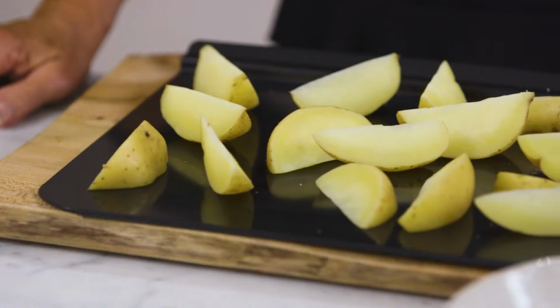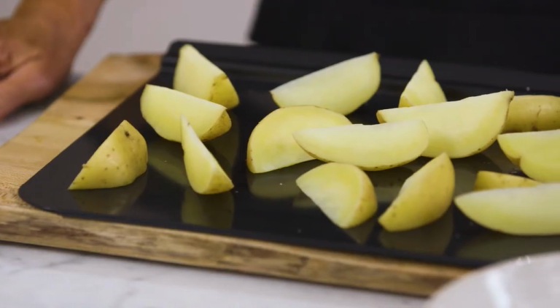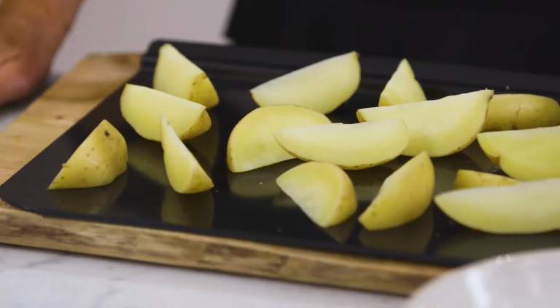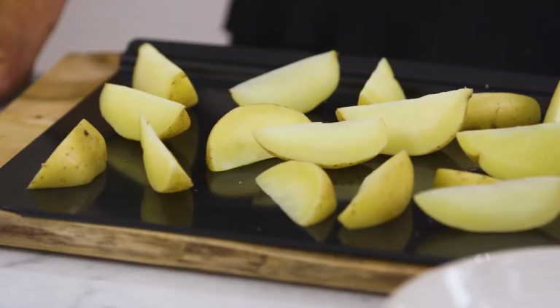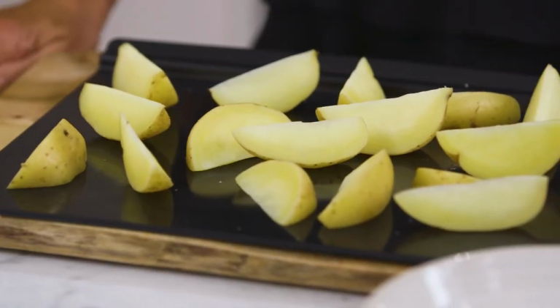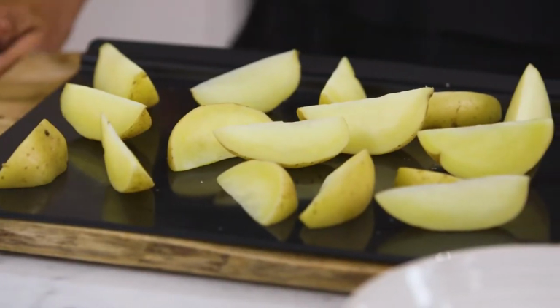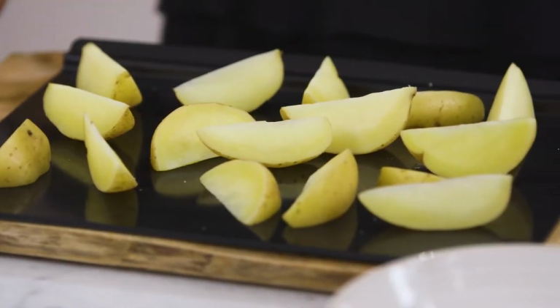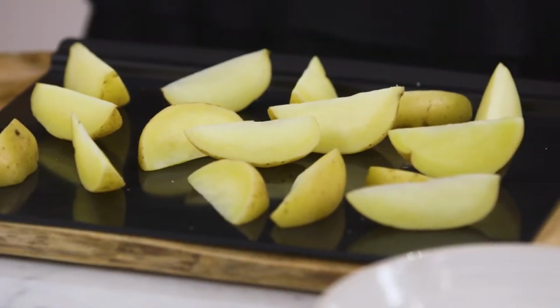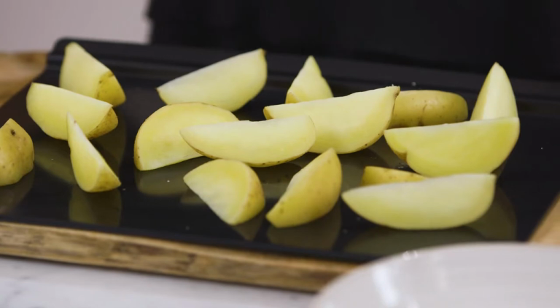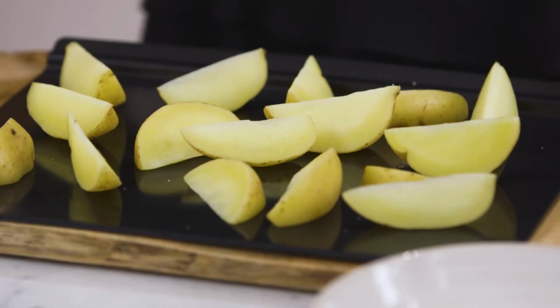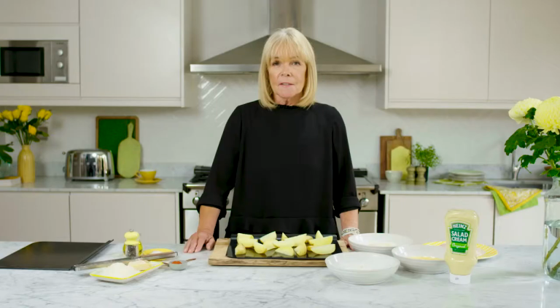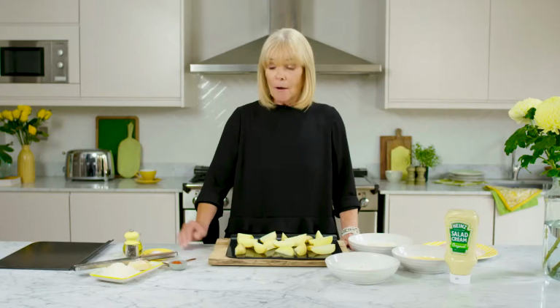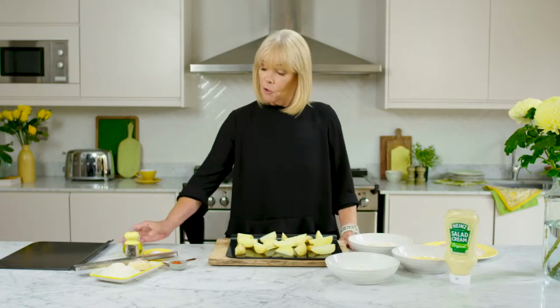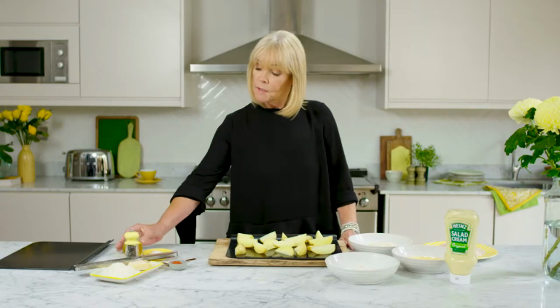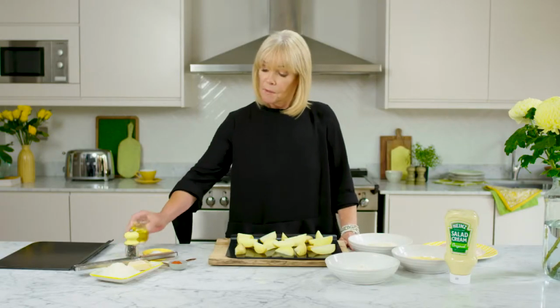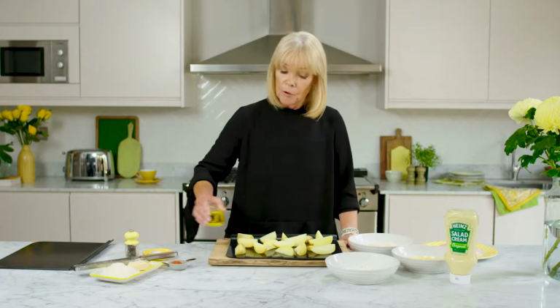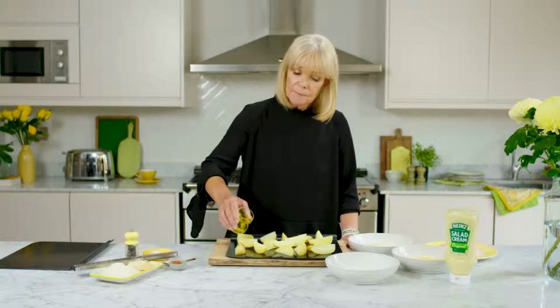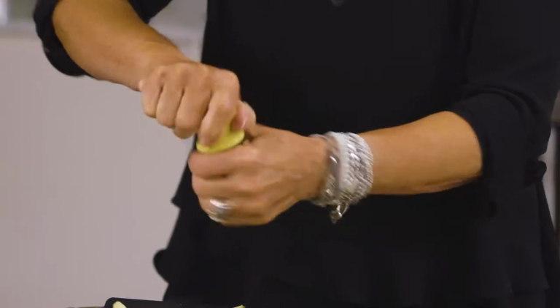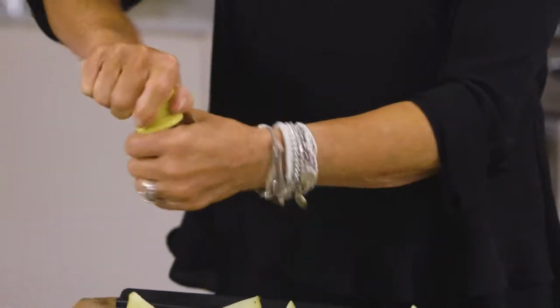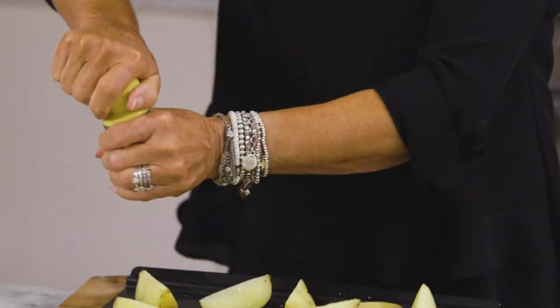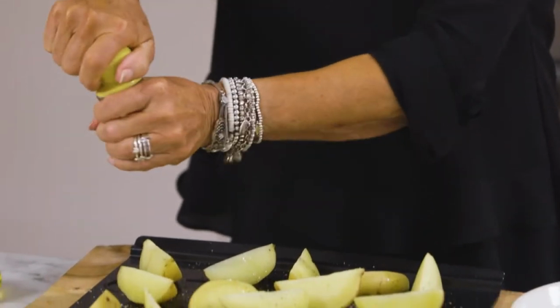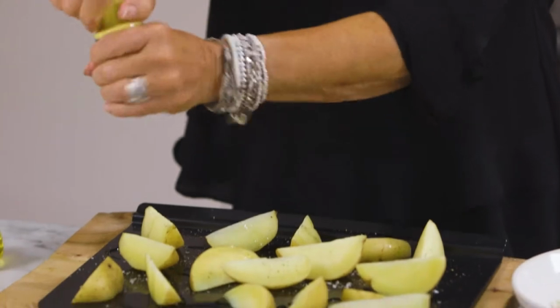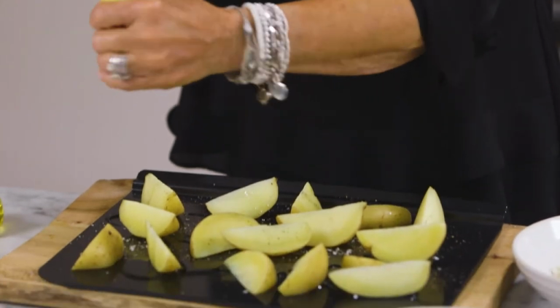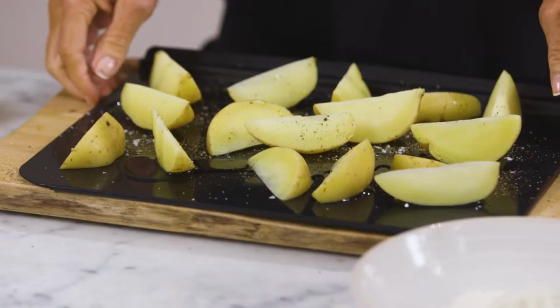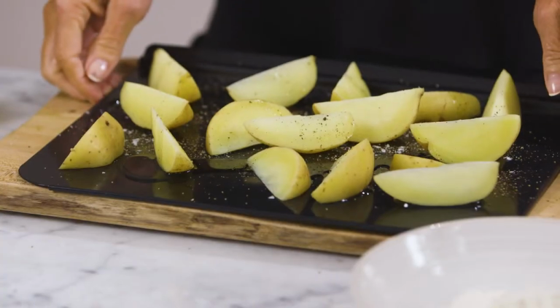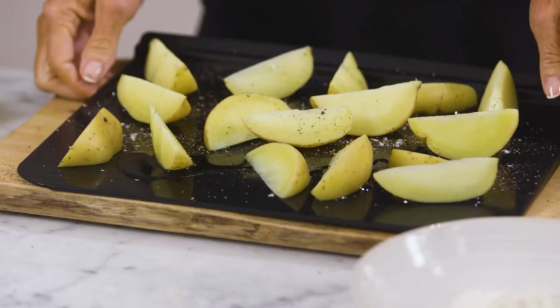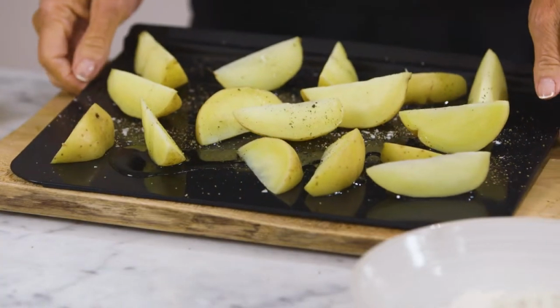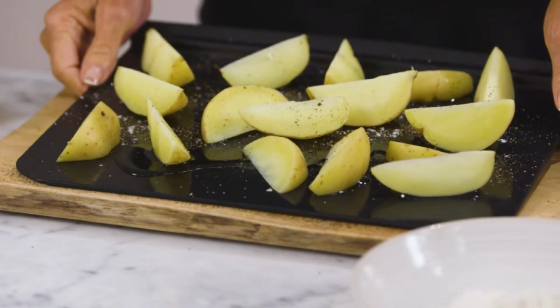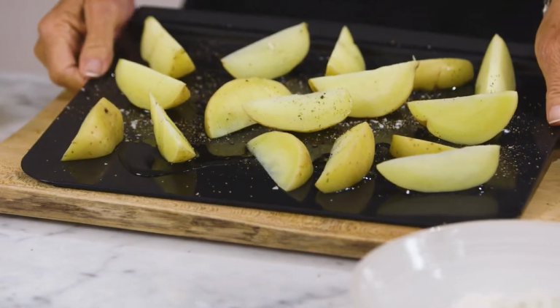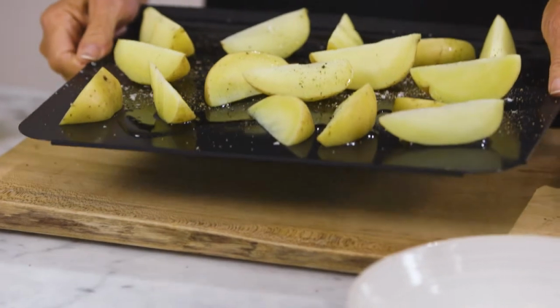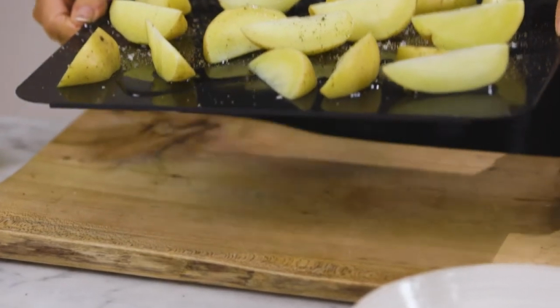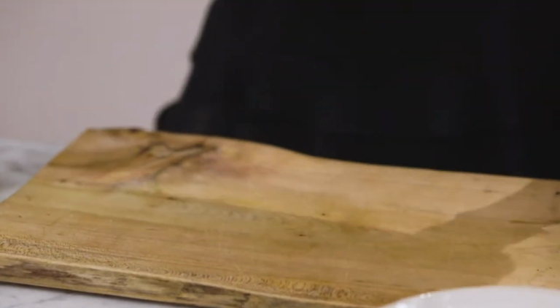I've parboiled my potatoes just for about 5 minutes to soften. Now I'm going to drizzle with some oil and some salt and pepper before putting them in the oven for about 20 minutes.